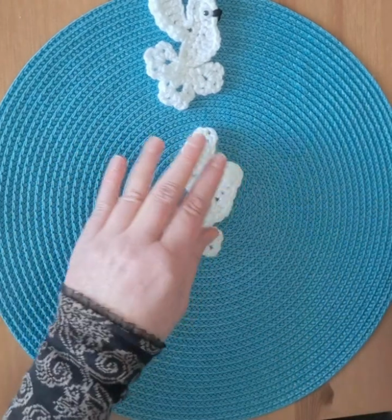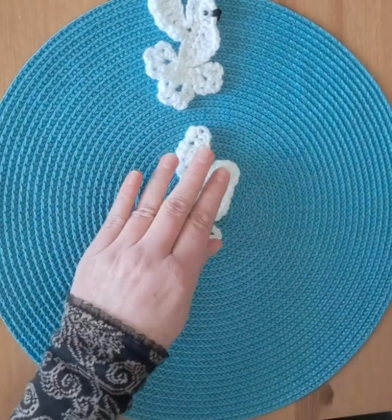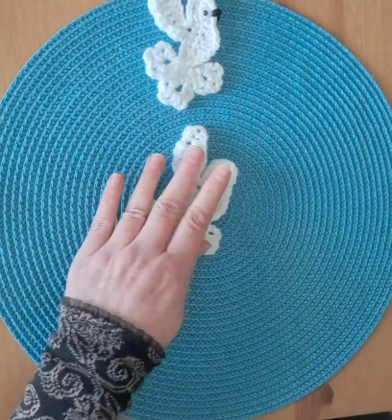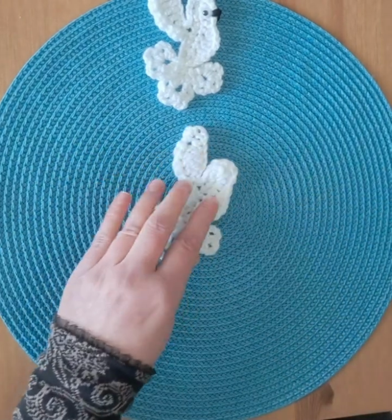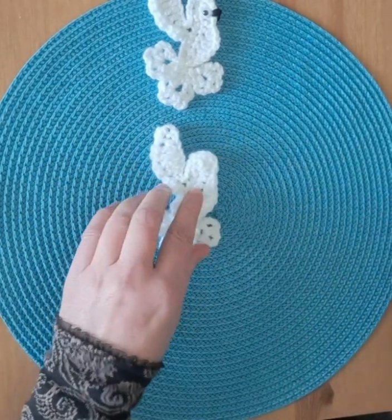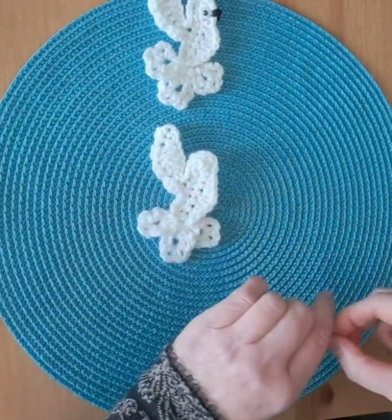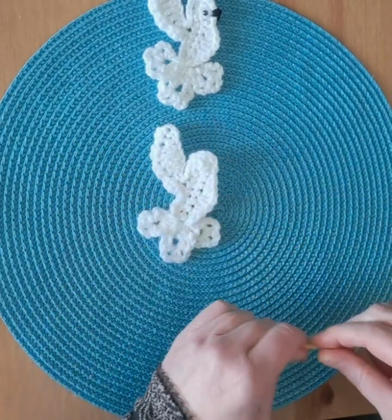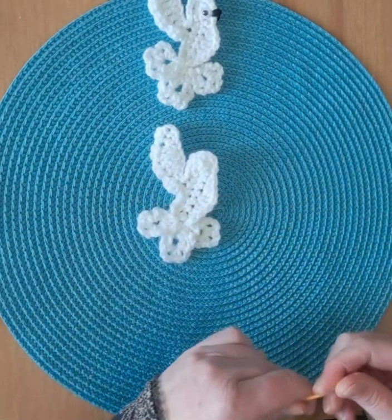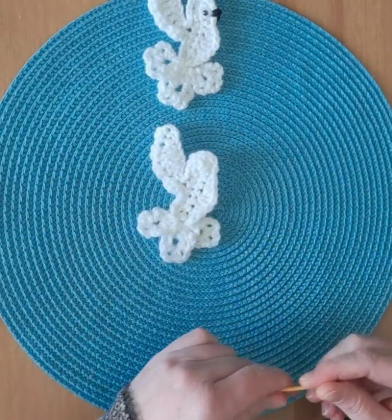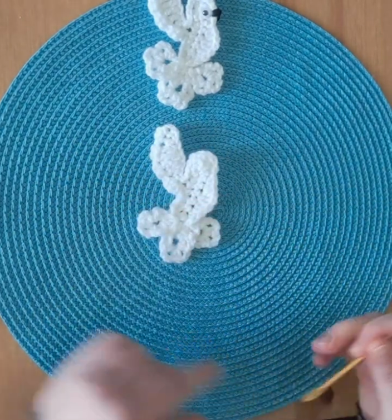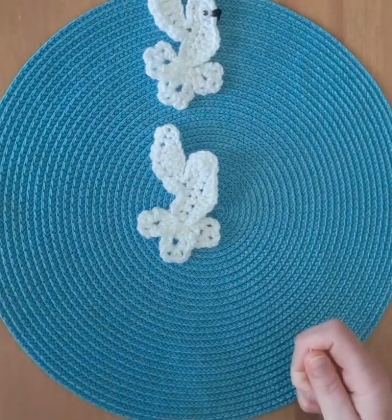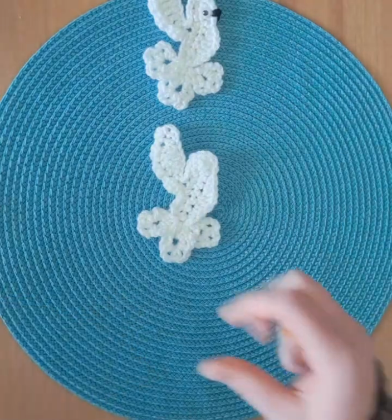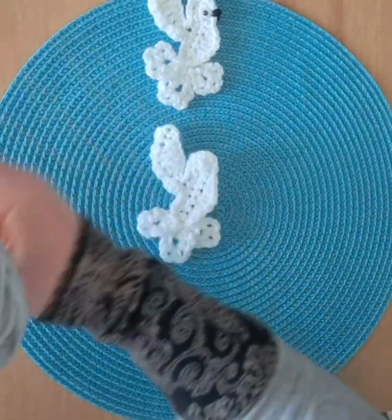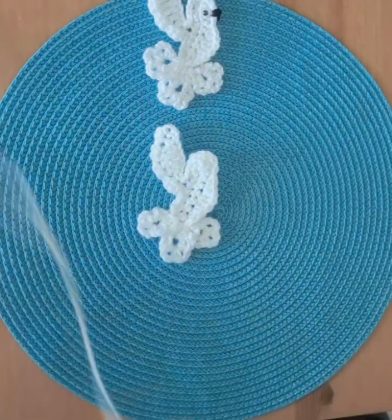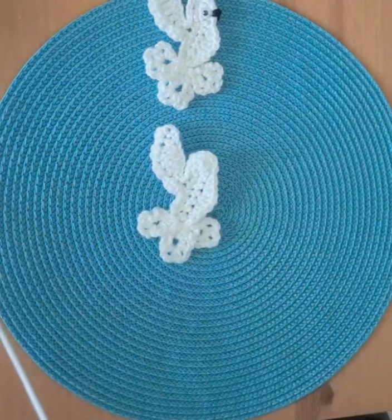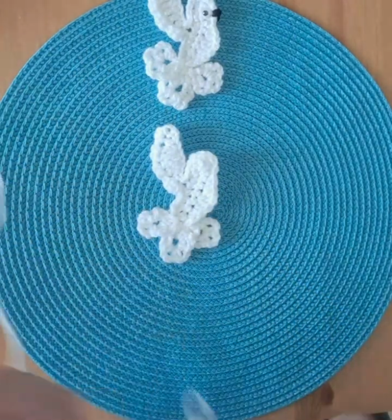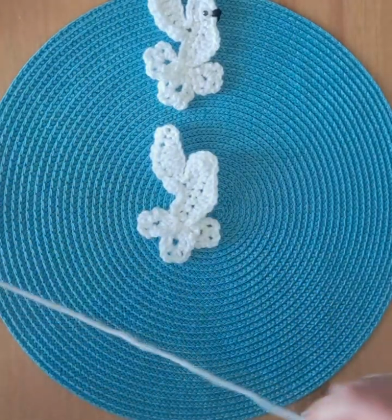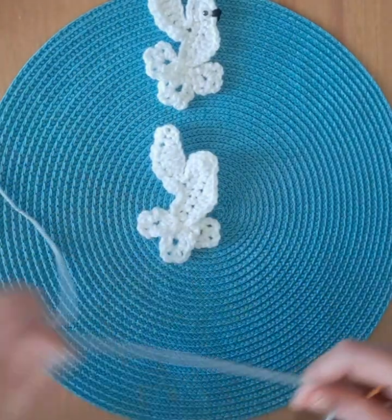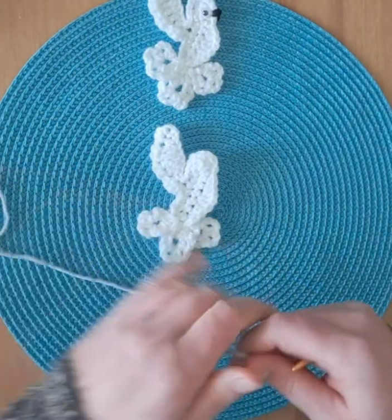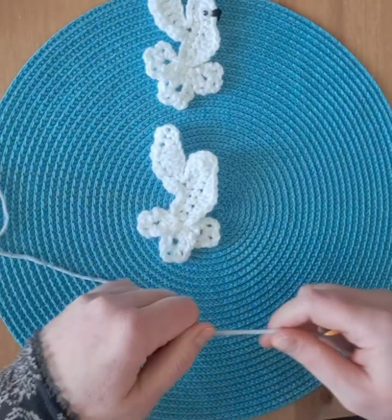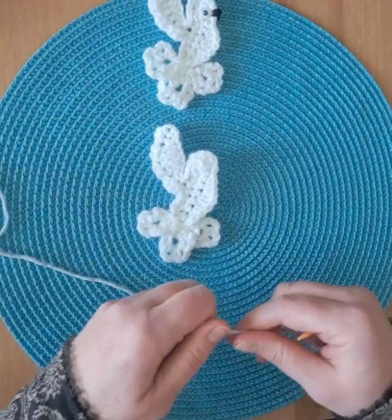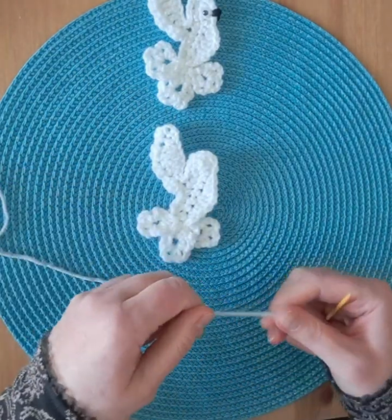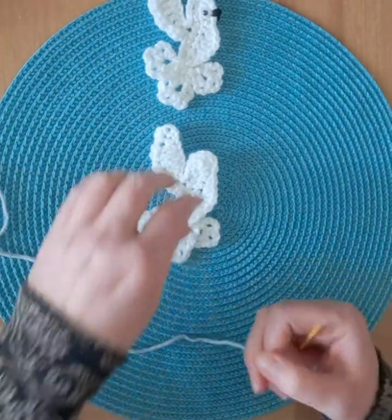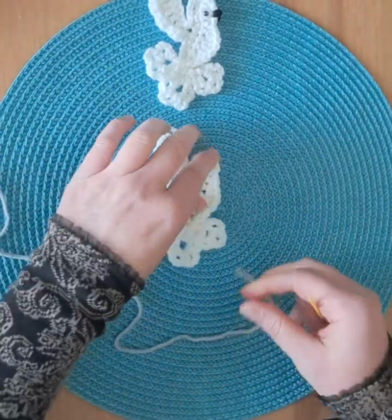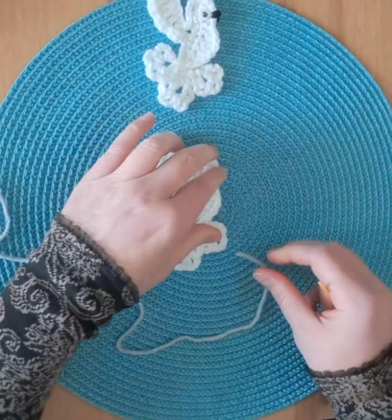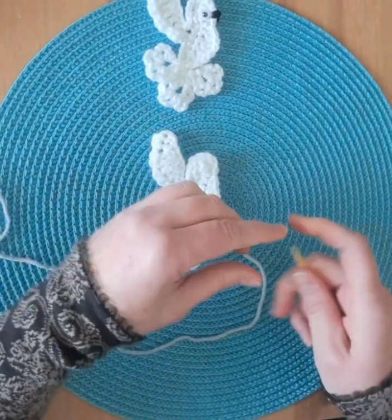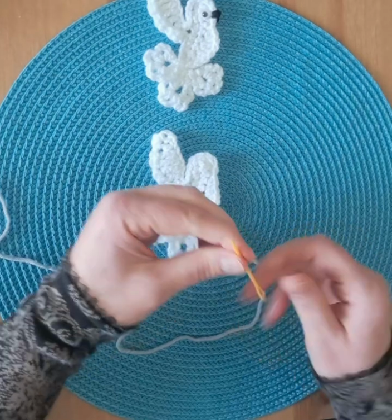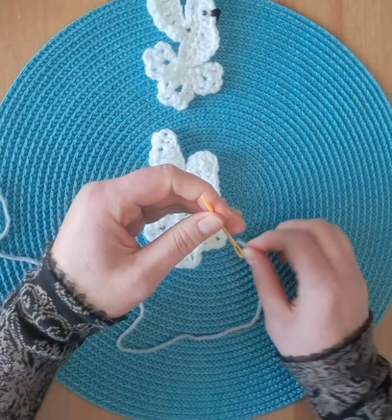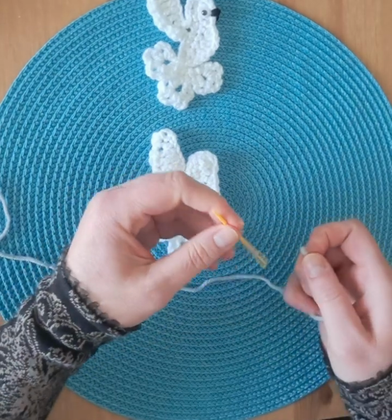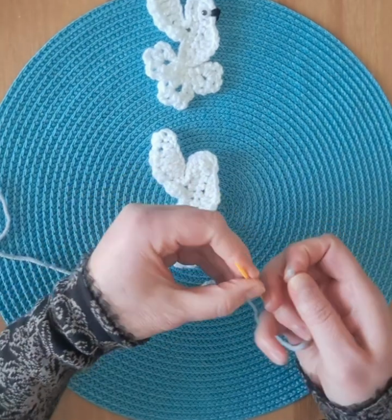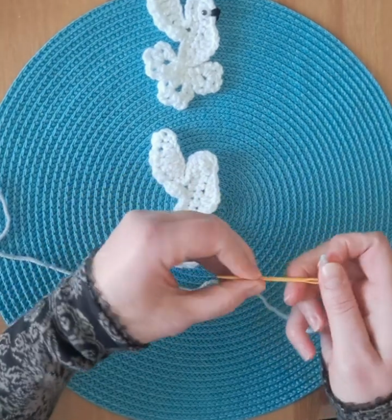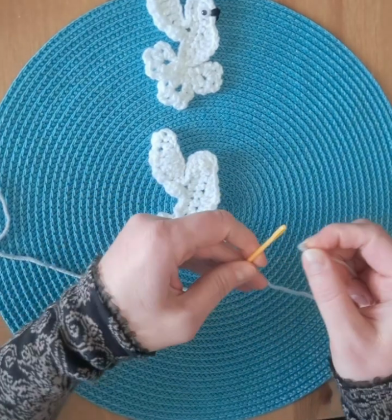Now the beak. You can use any color: black, gray, pink, or yellow.